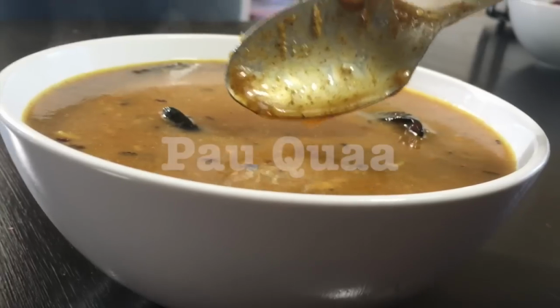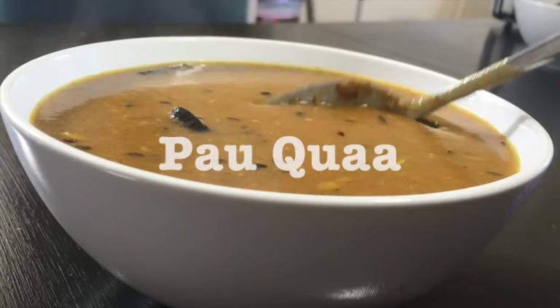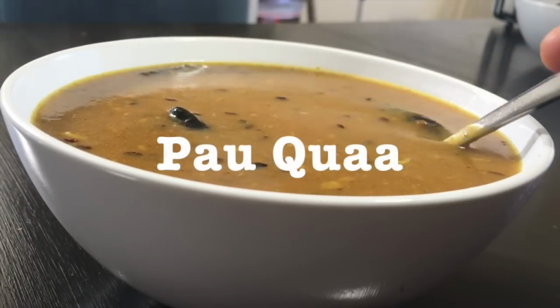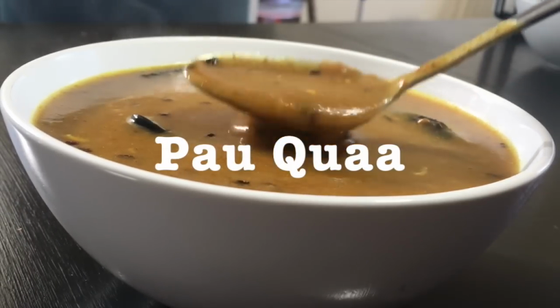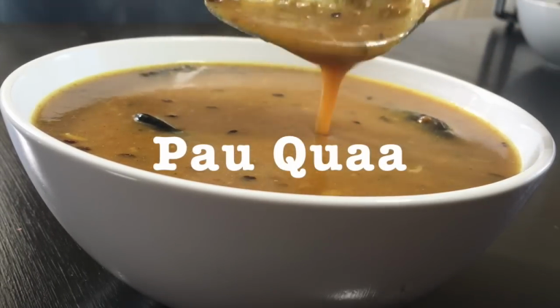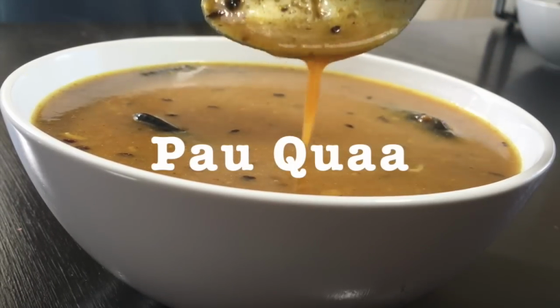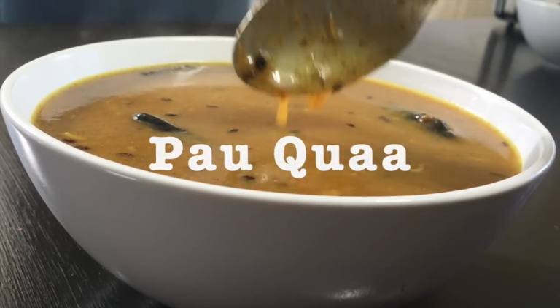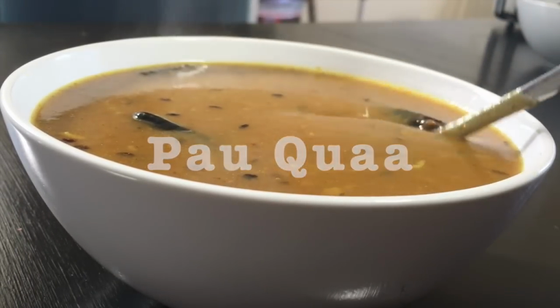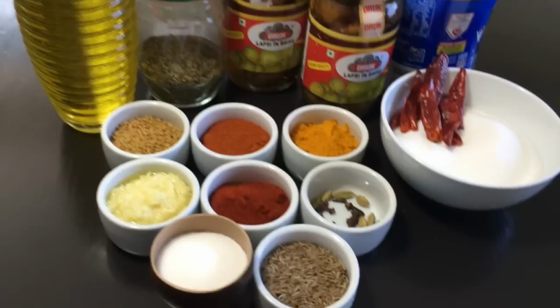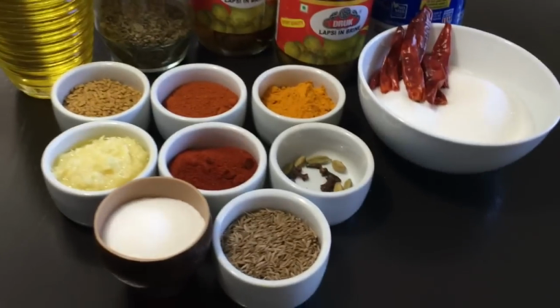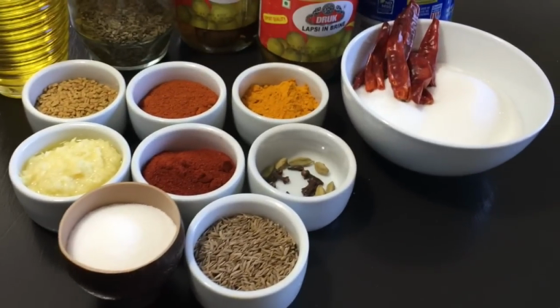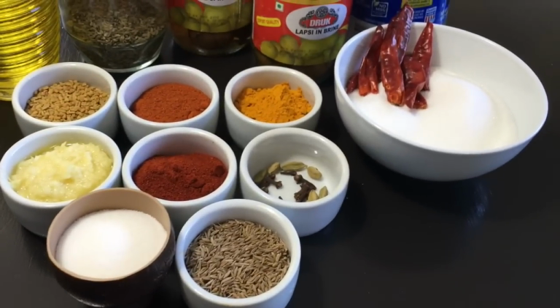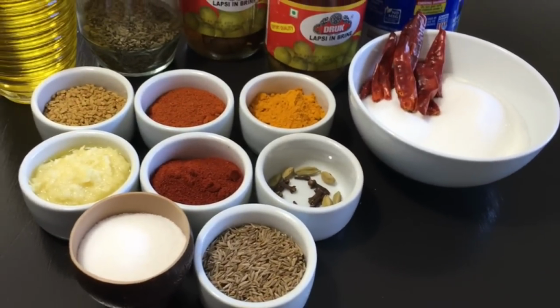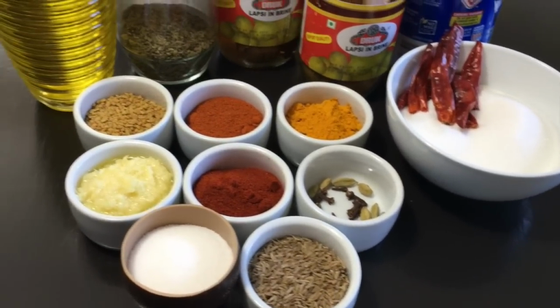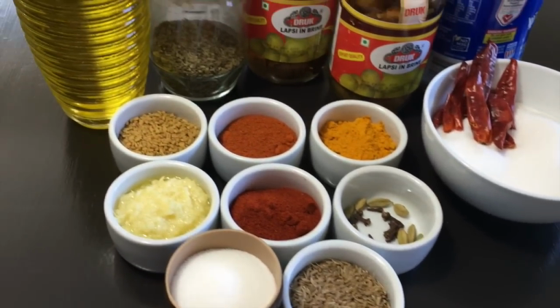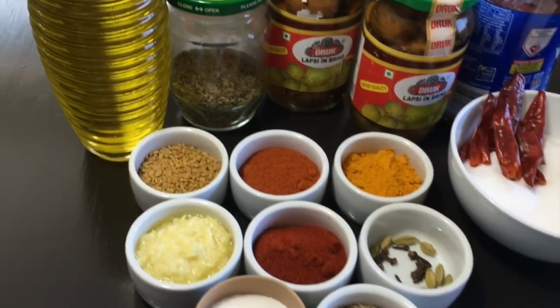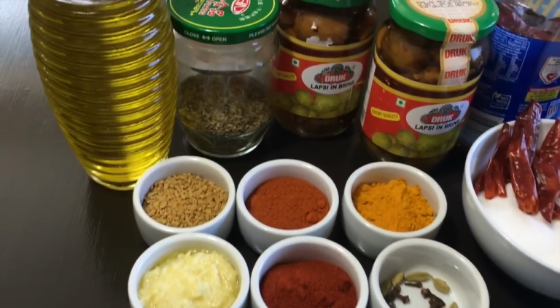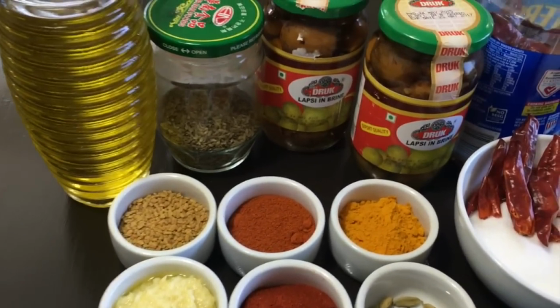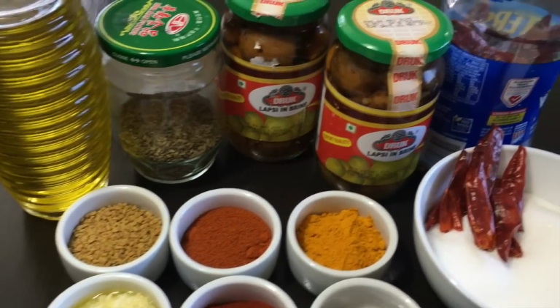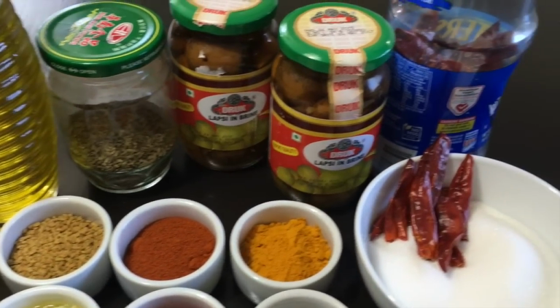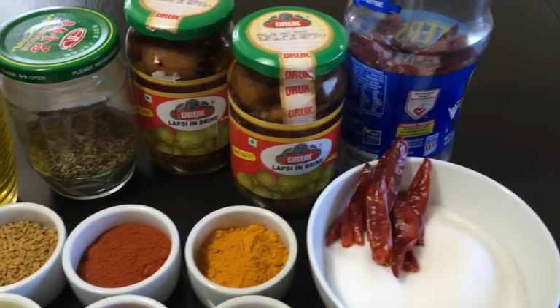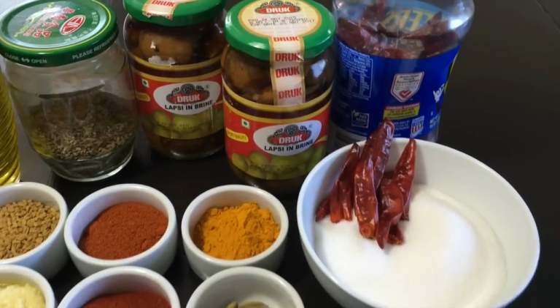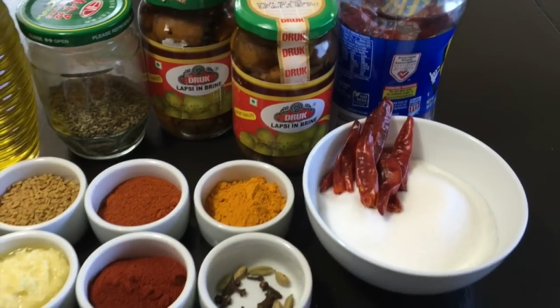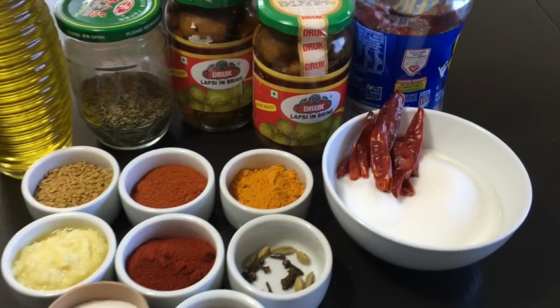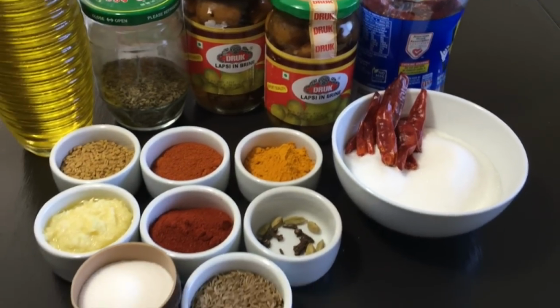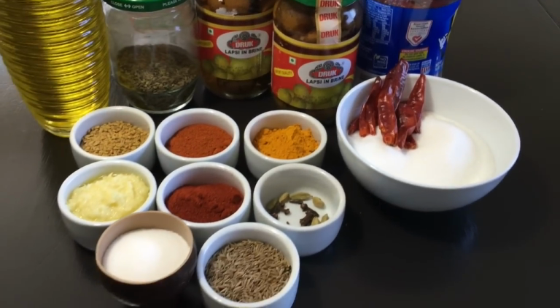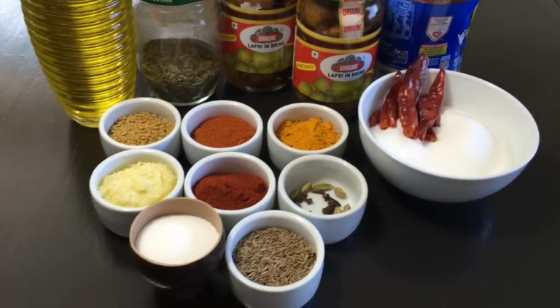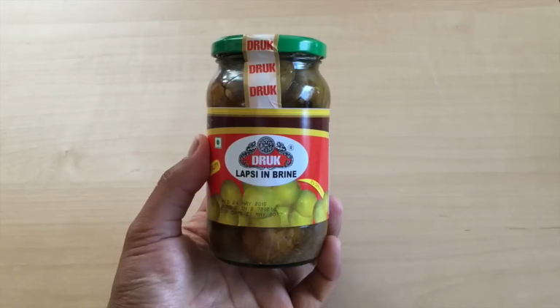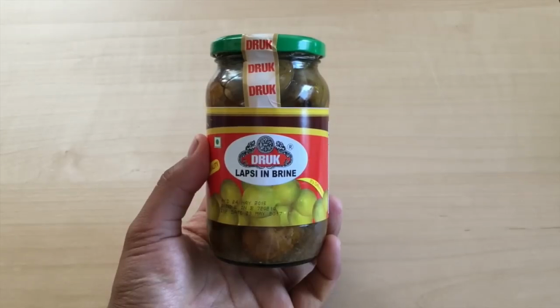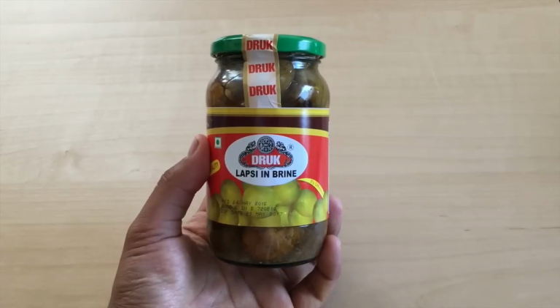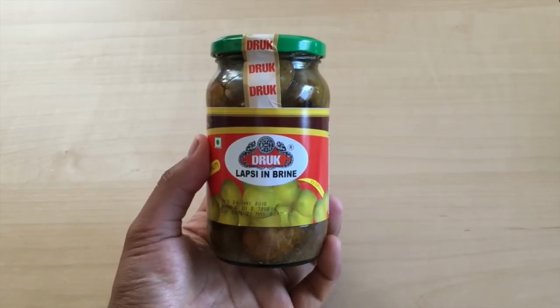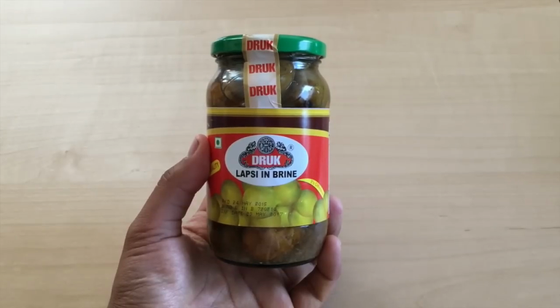Hey guys, welcome back to my channel. In this video I'll be showing you how to make pangkwa. Pangkwa is a very famous Newari dish made with lapsi, which is called hog plum in English. This is mostly eaten during festivals. Again, thanks to Himalayan Grocery for providing me with lapsi.